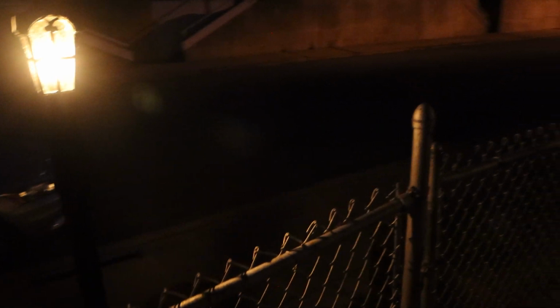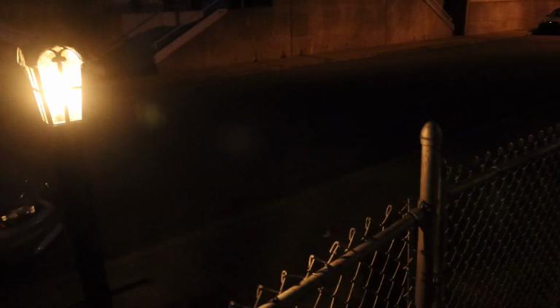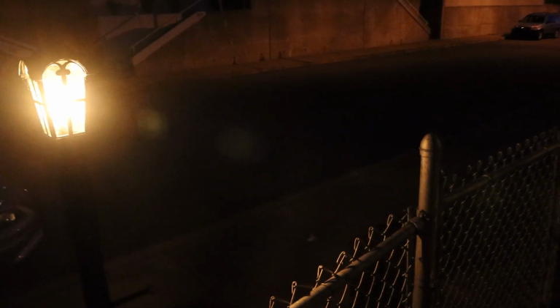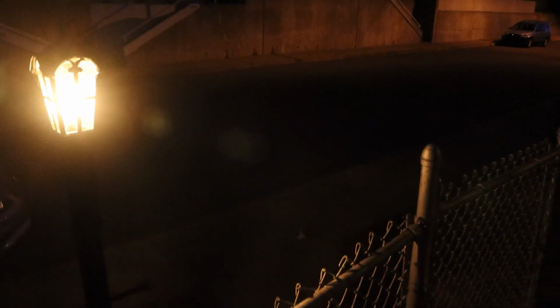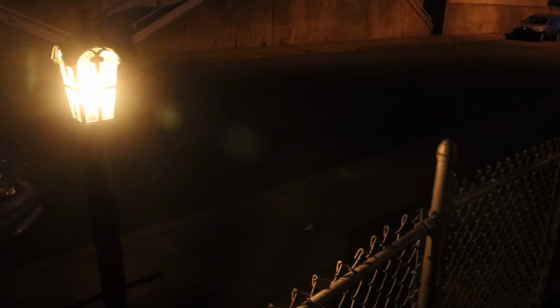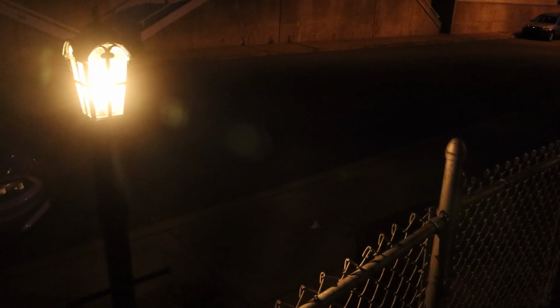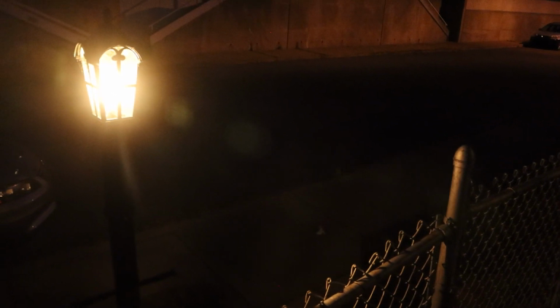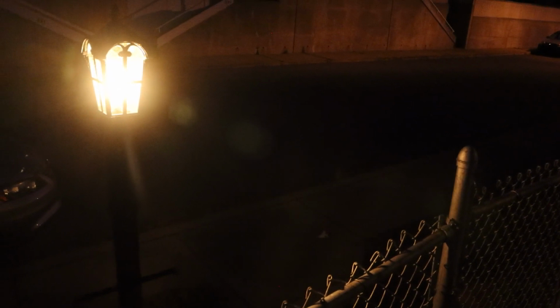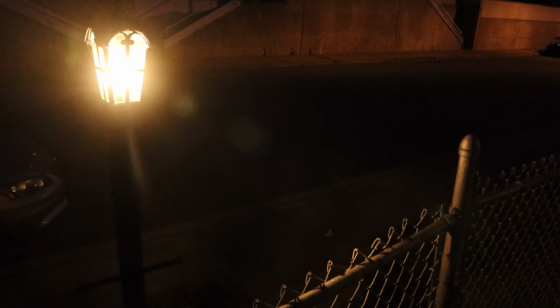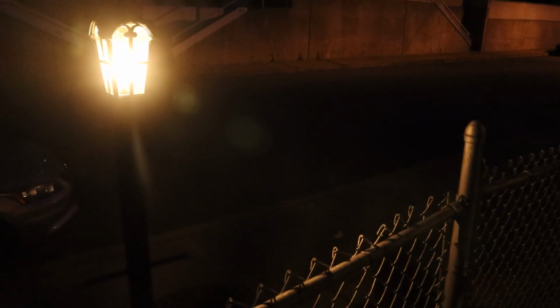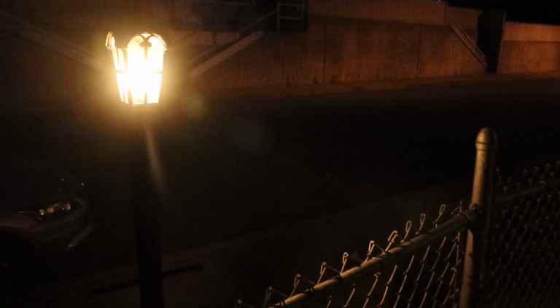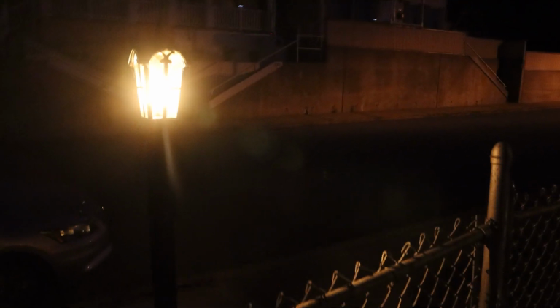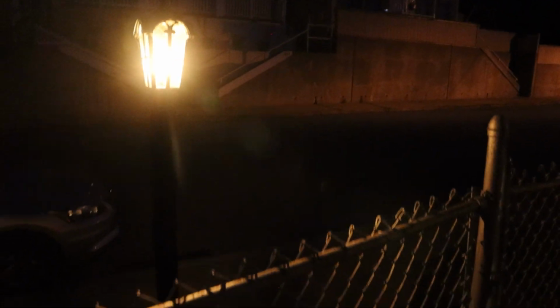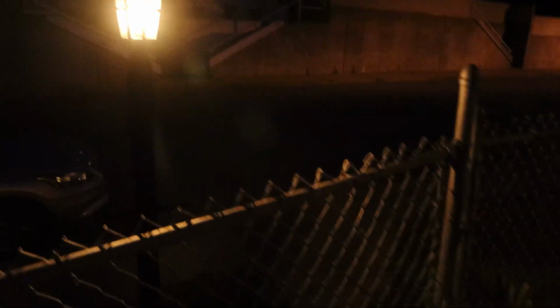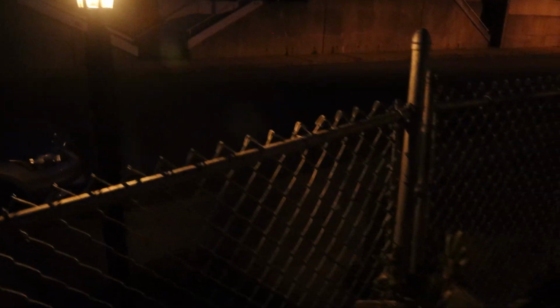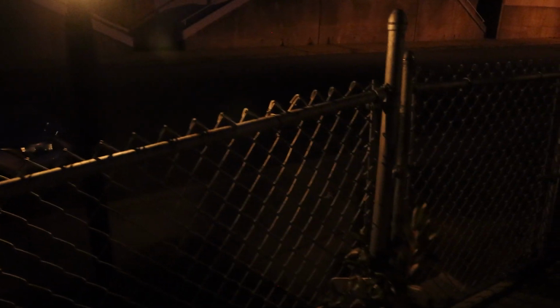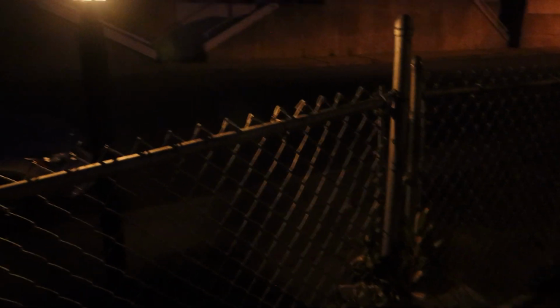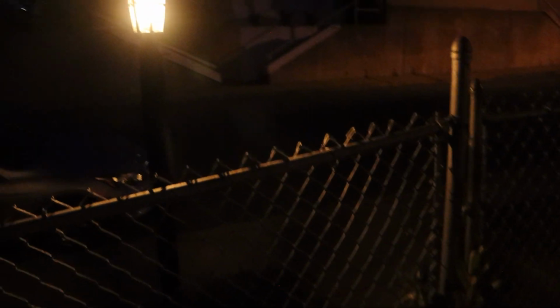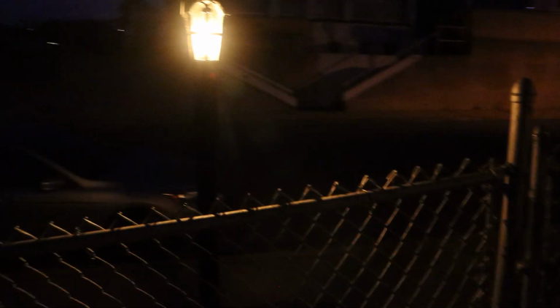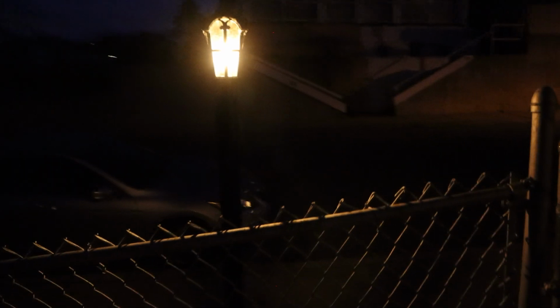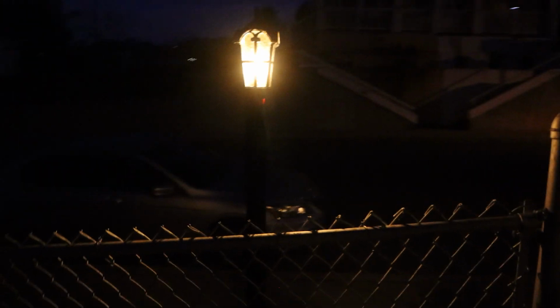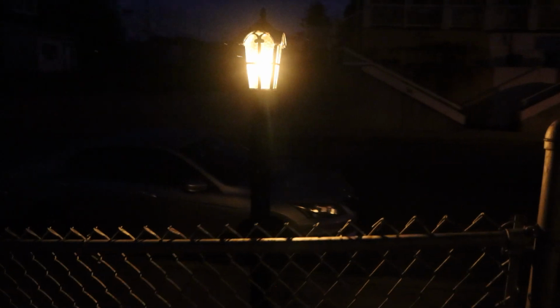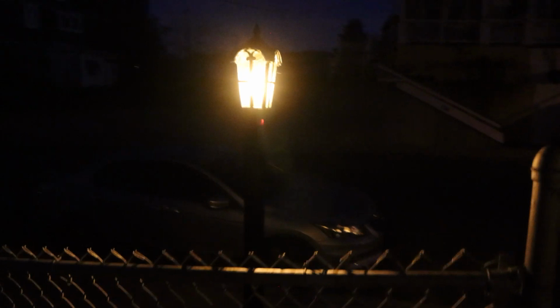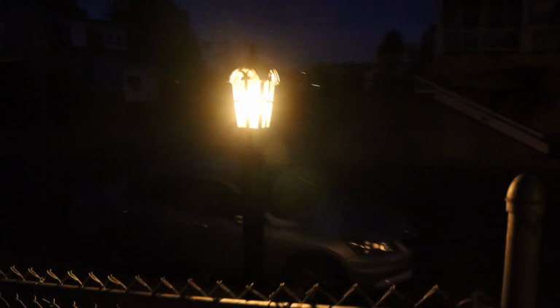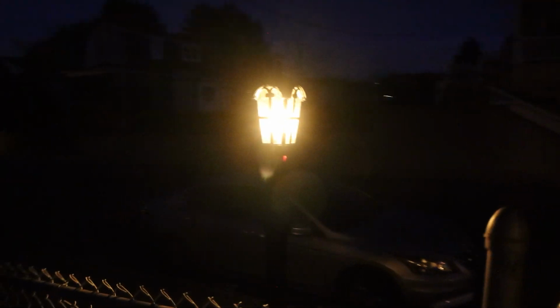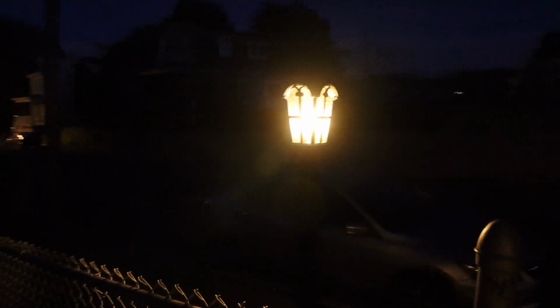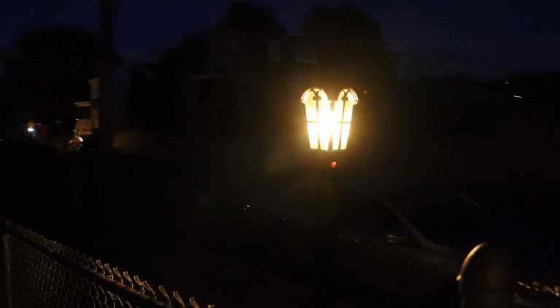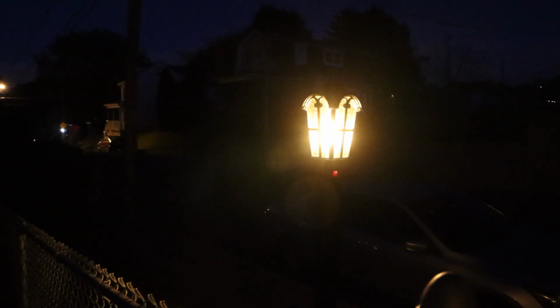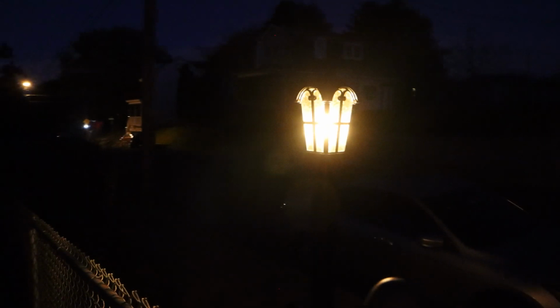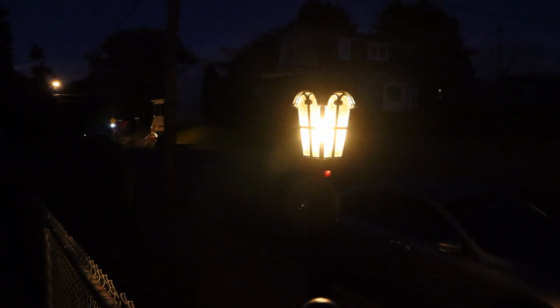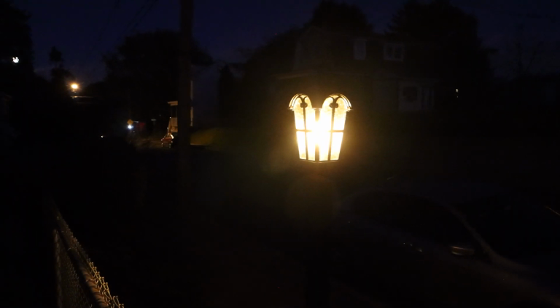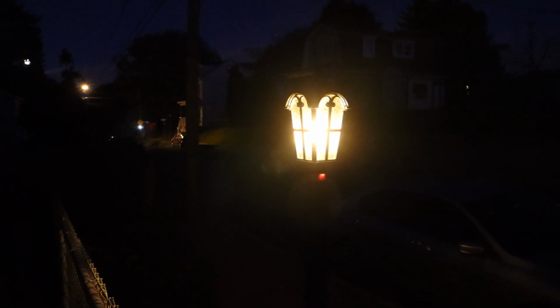Installation was fast and easy, and the fixture itself, though small, casts plenty of light and feels well made. I hope you enjoyed this review. You can ask me any questions in the comments. I'll put a link to the product in the description below. Don't forget to subscribe to my channel and join me next time.